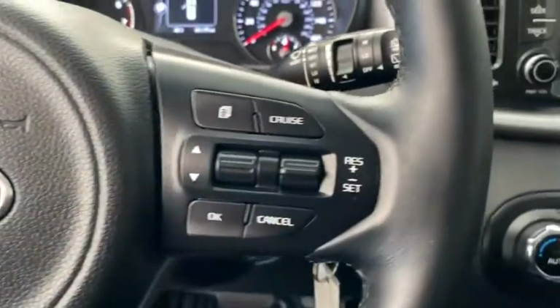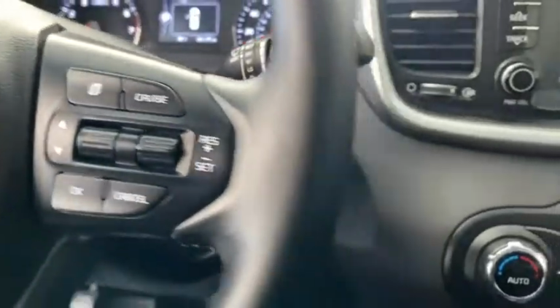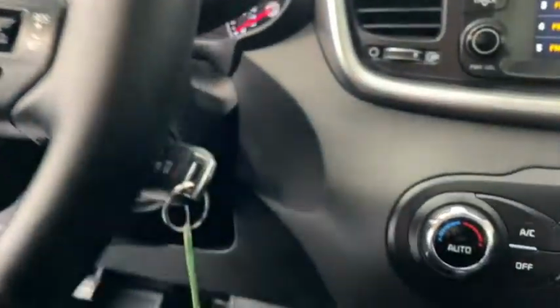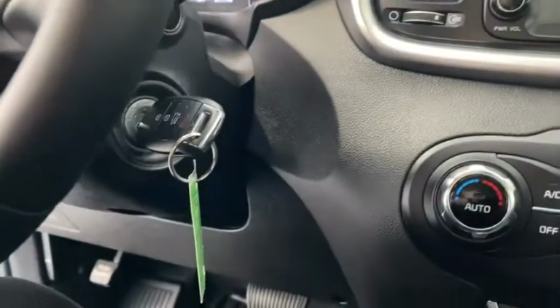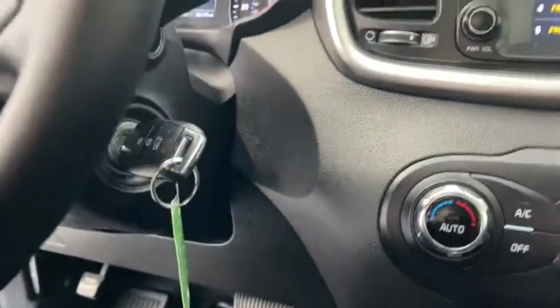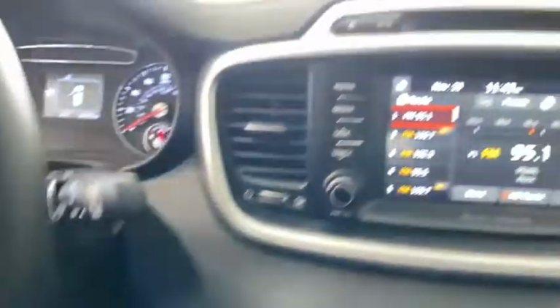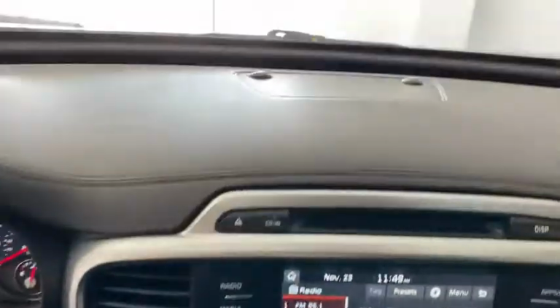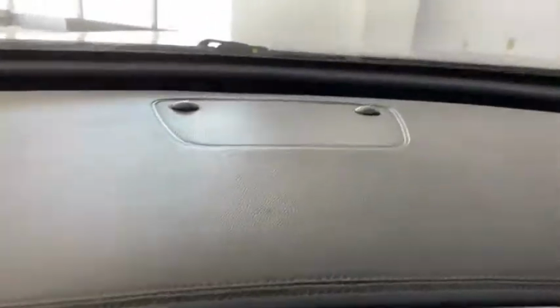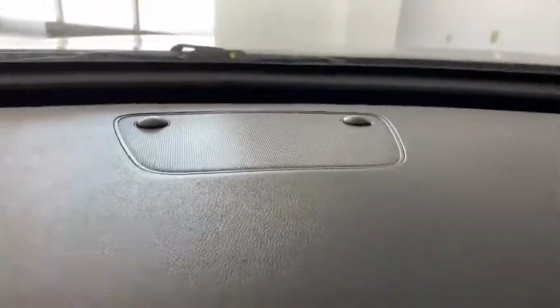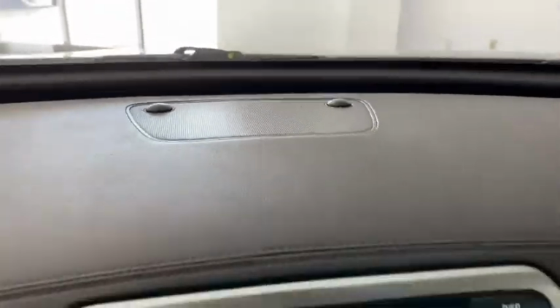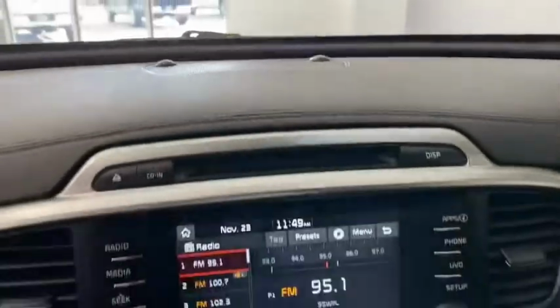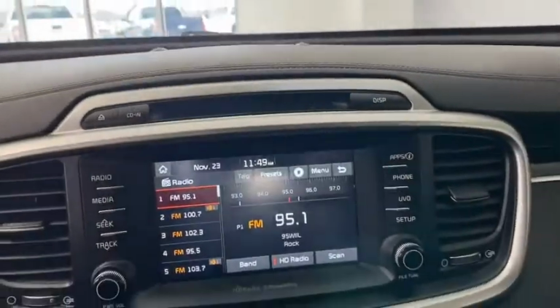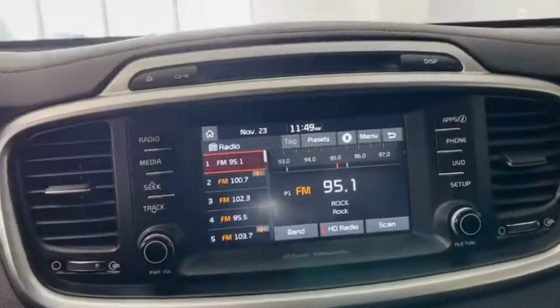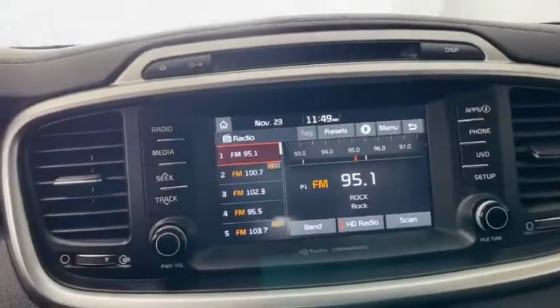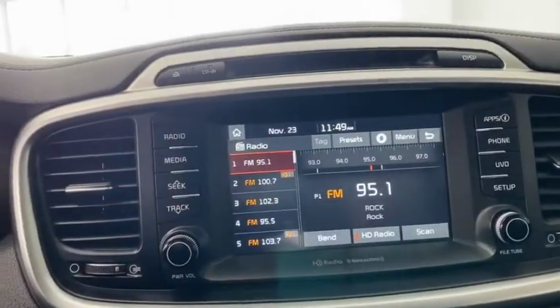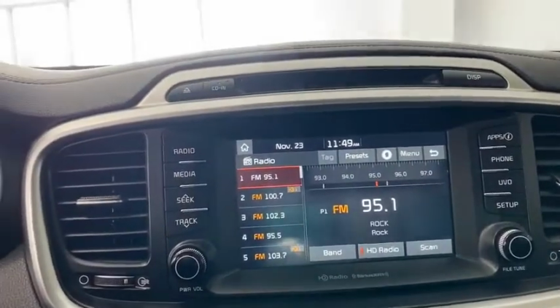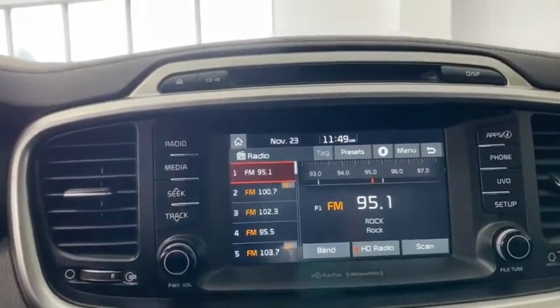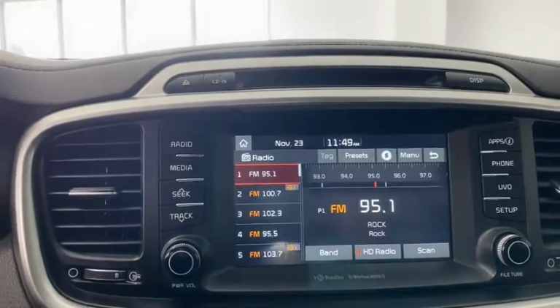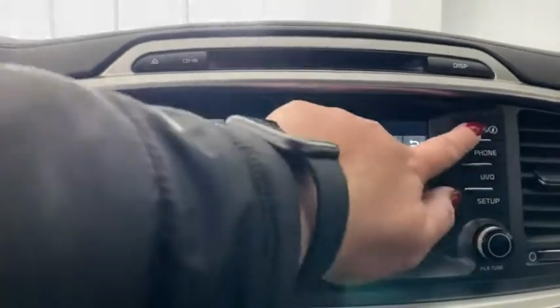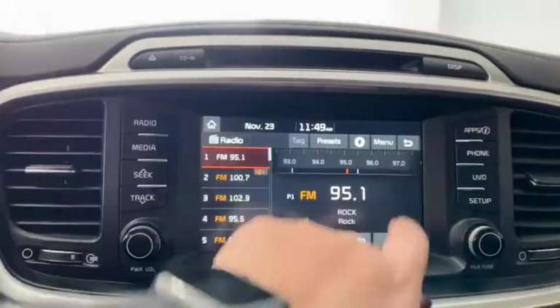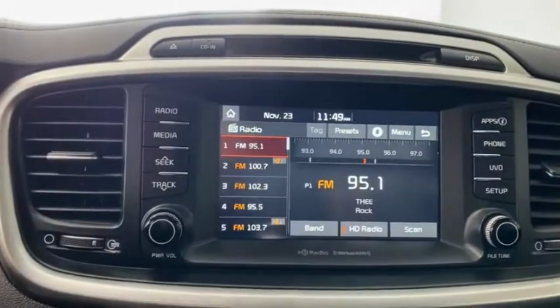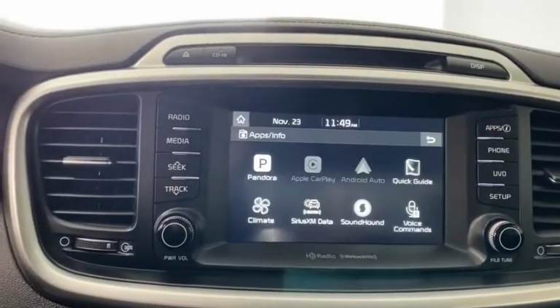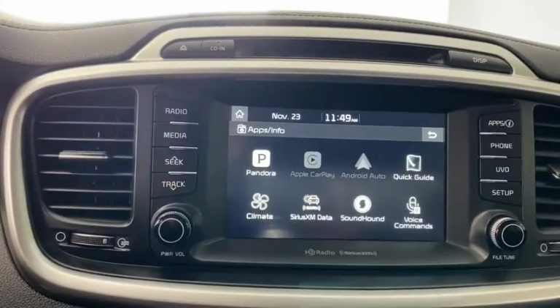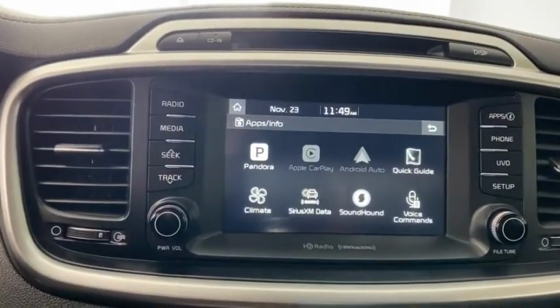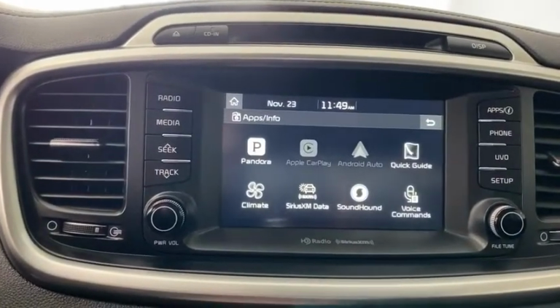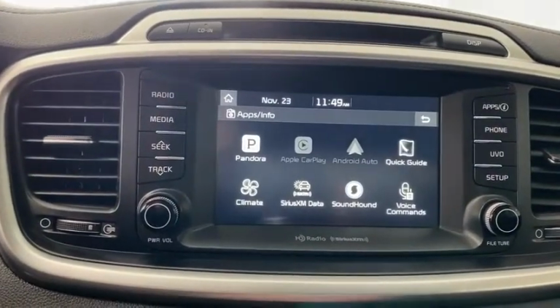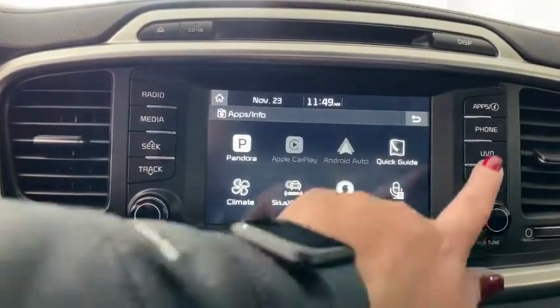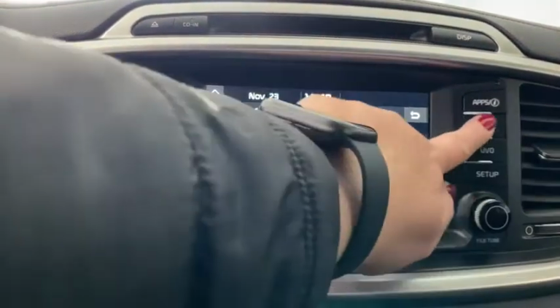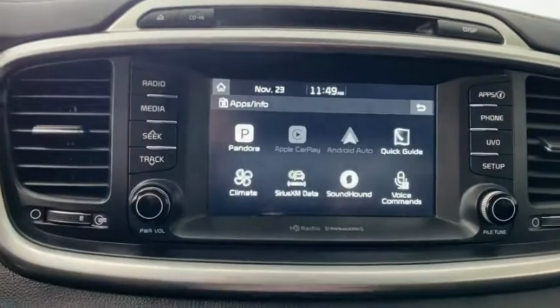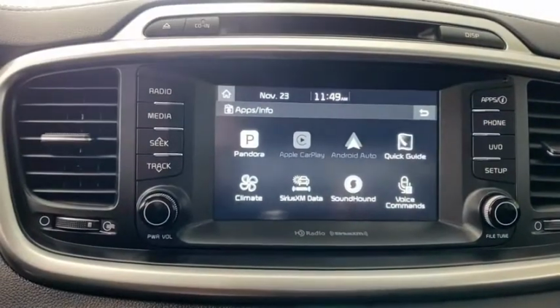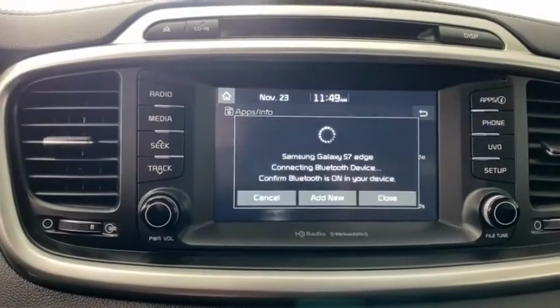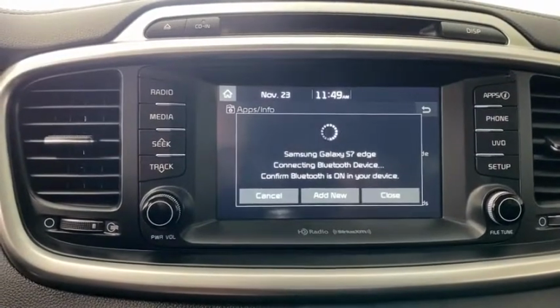Rear window defroster, power windows, security system, CD player, tachometer, overhead console, remote keyless entry, panic alarm, brake assist, rear window wiper, driver vanity mirror, front reading lamps, tilt steering wheel.